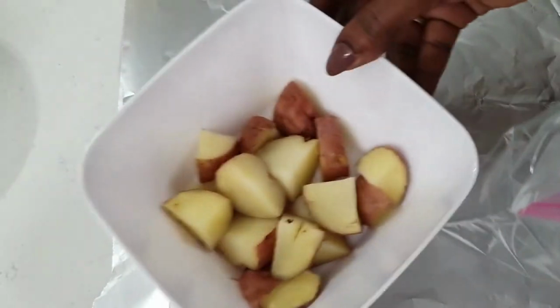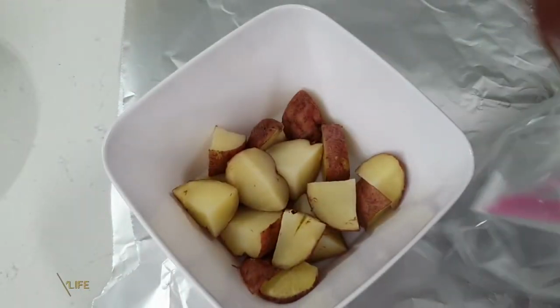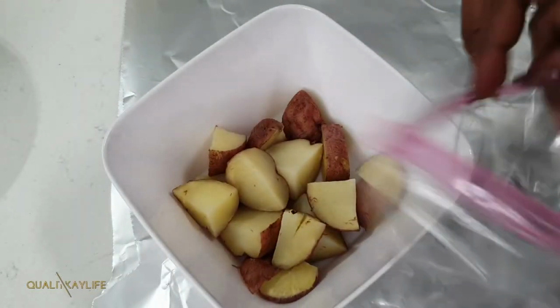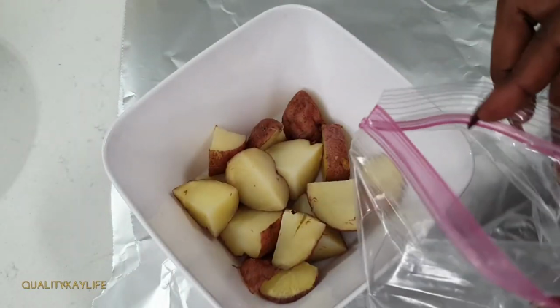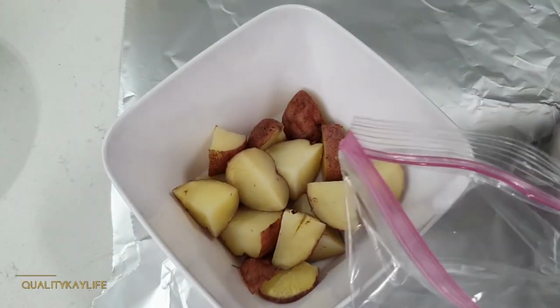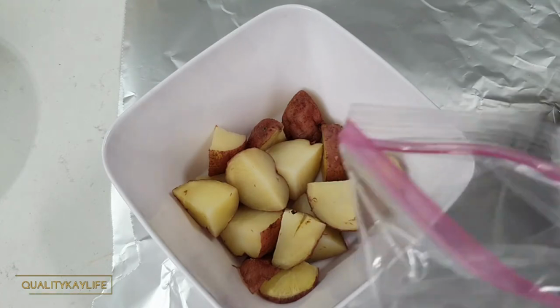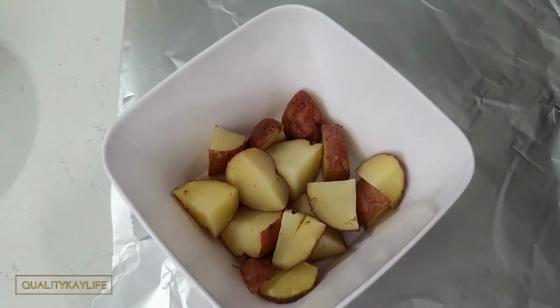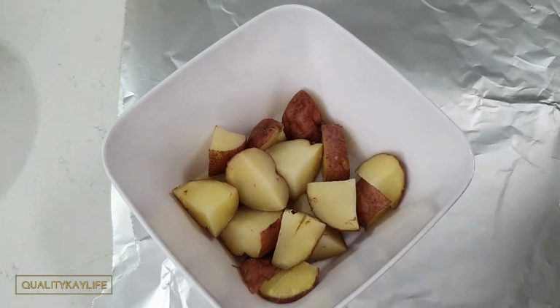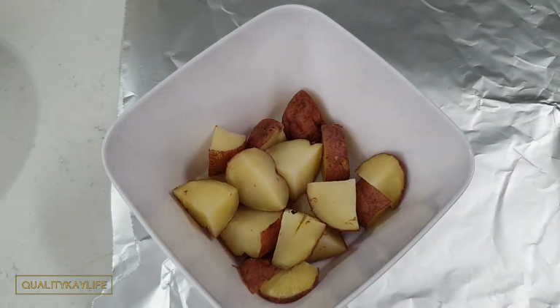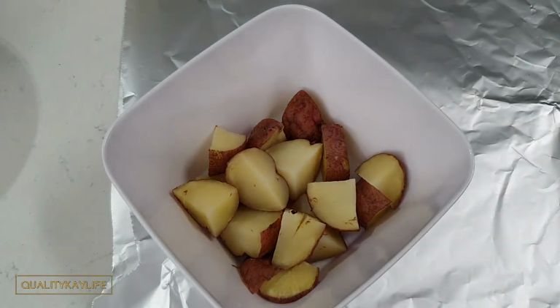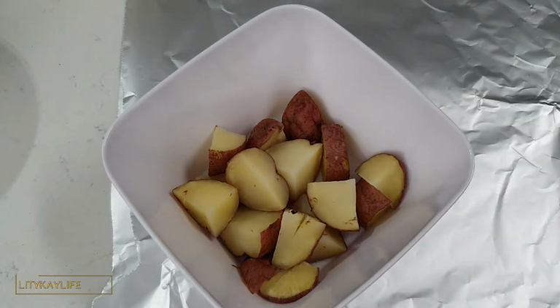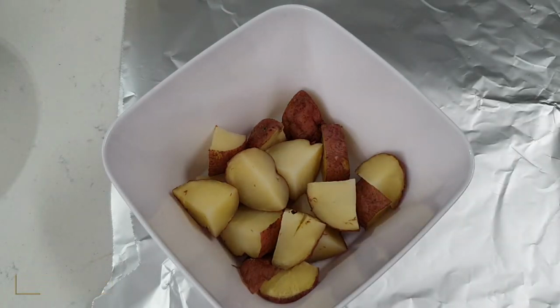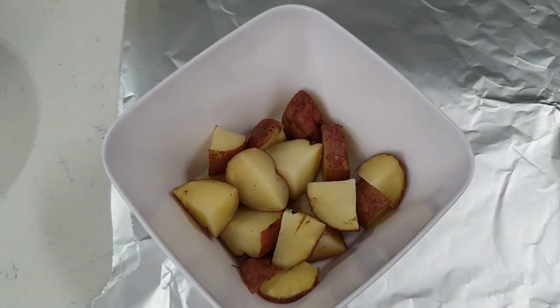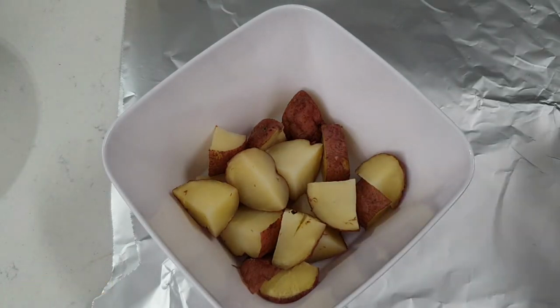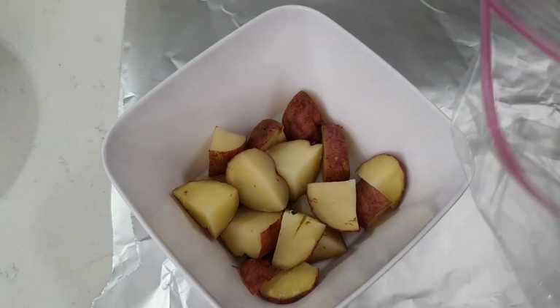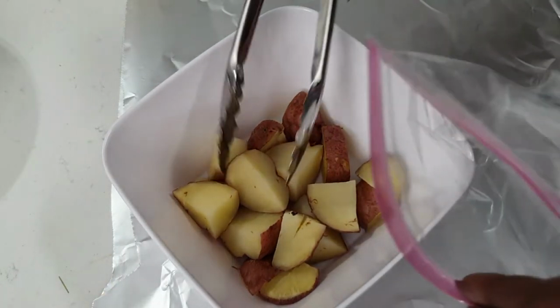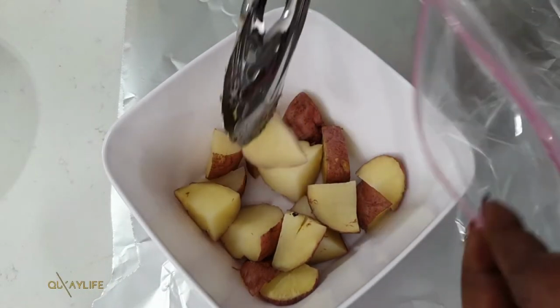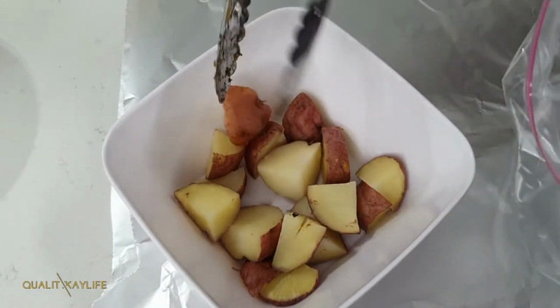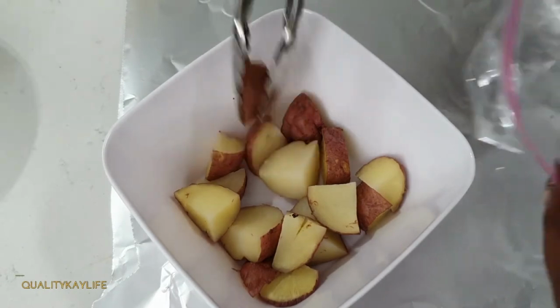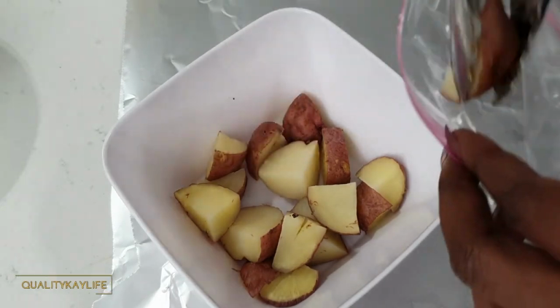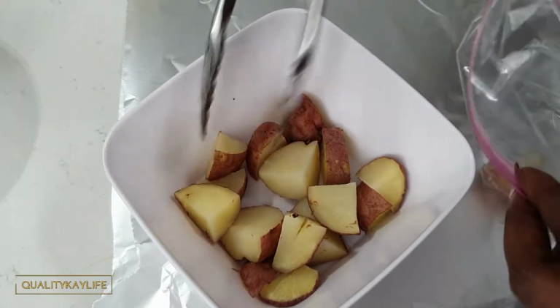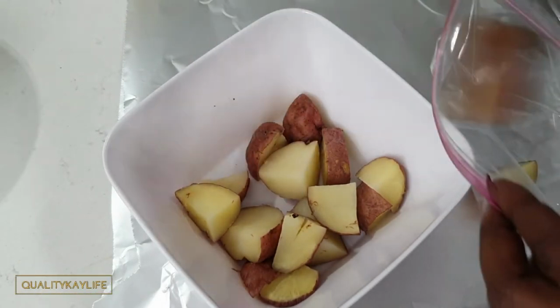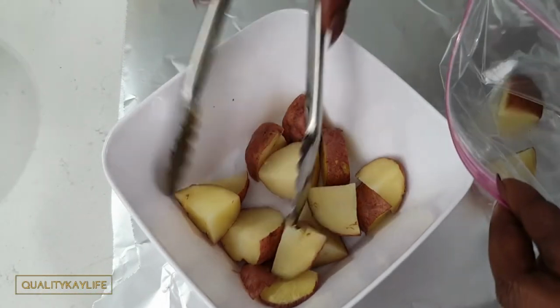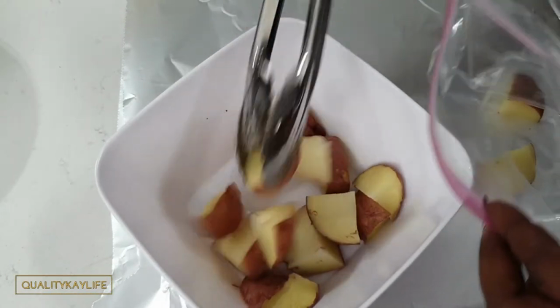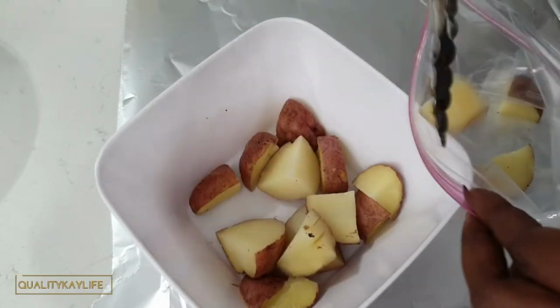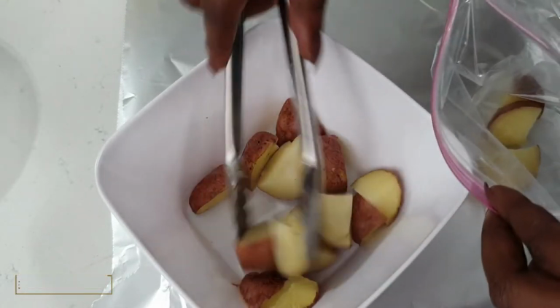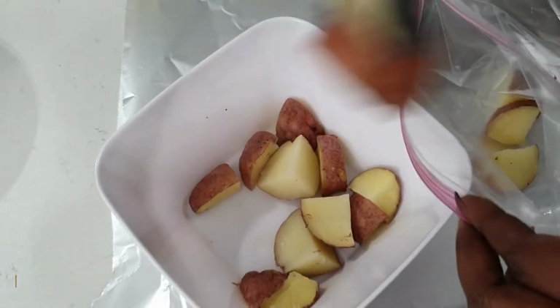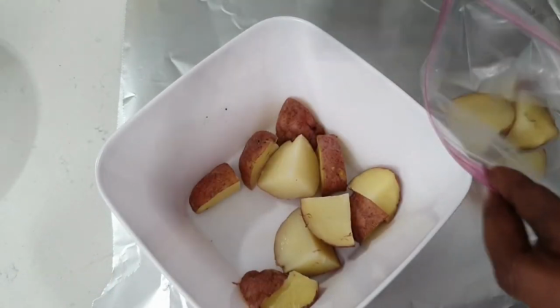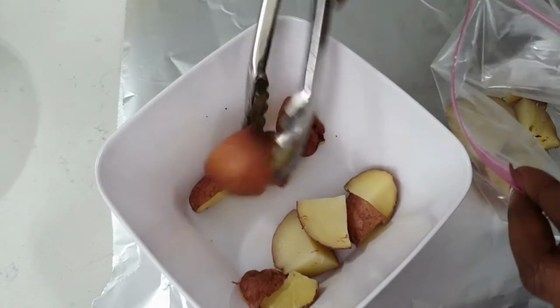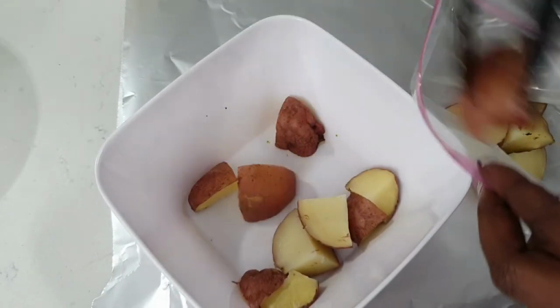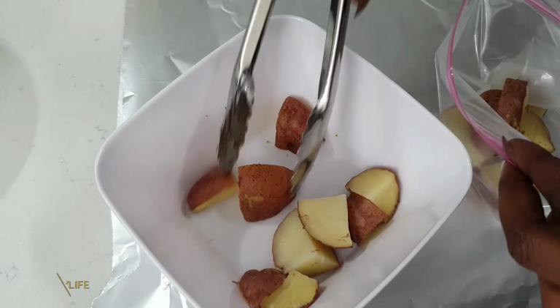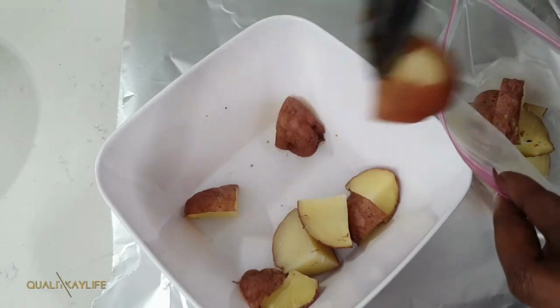It's time to assemble our packets. I'm actually going to be making two packets. What I'm going to do is add my ingredients into a ziplock bag, then add half of the sauce we made earlier into the bag and mix that all together, then add the other half of the sauce on top of the ingredients before we wrap it up and place it in the air fryer.